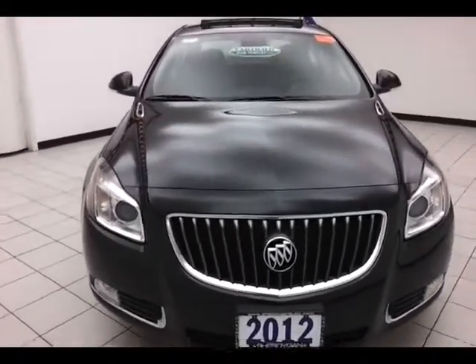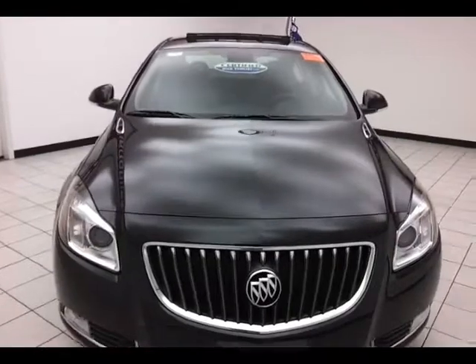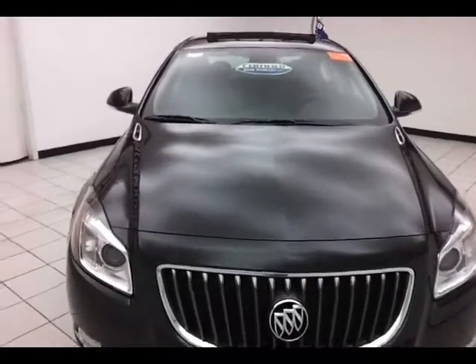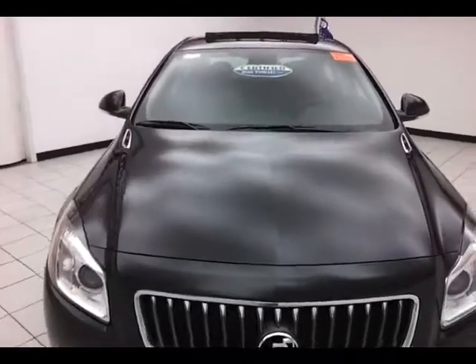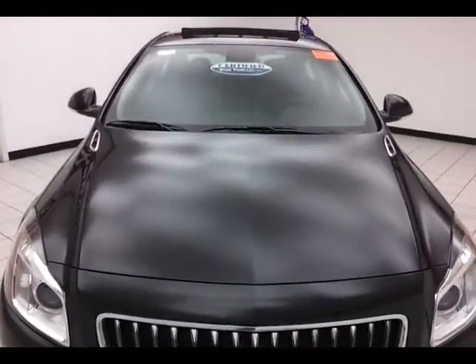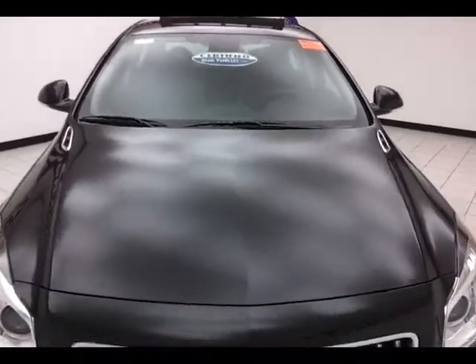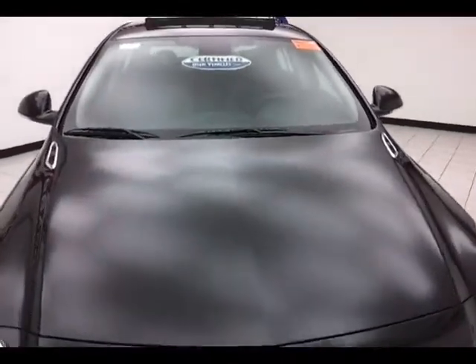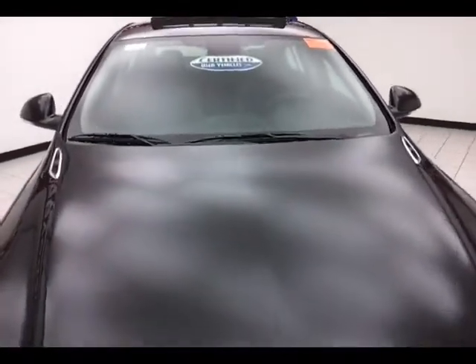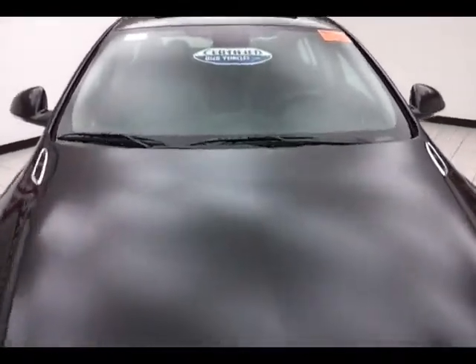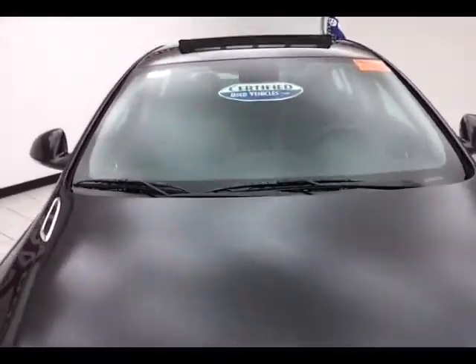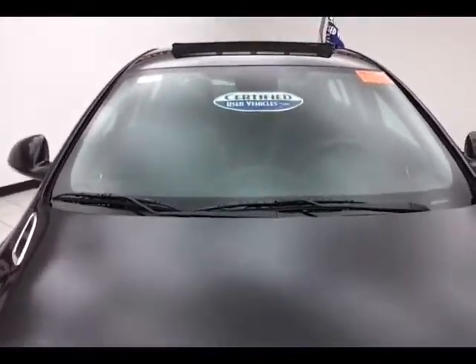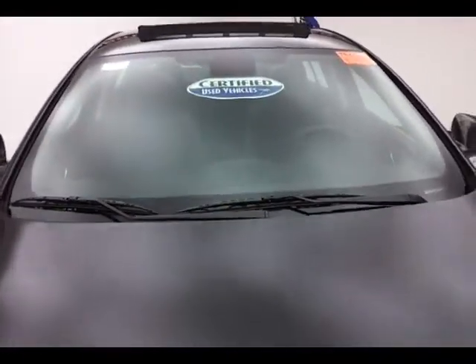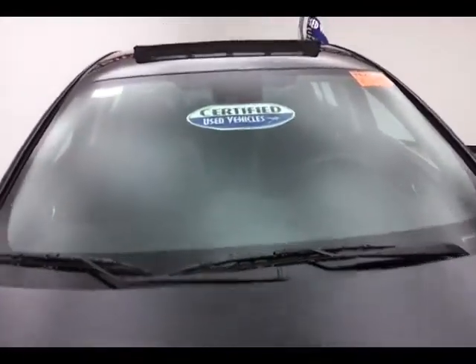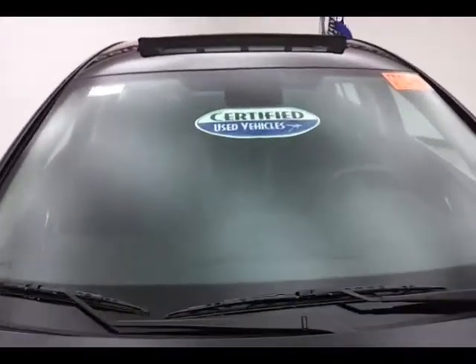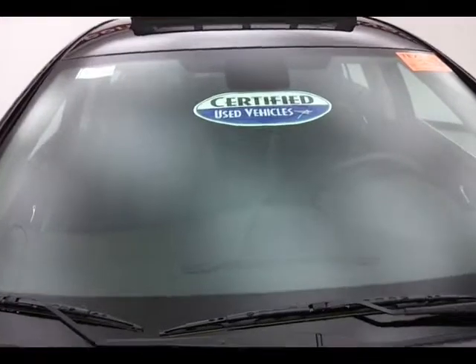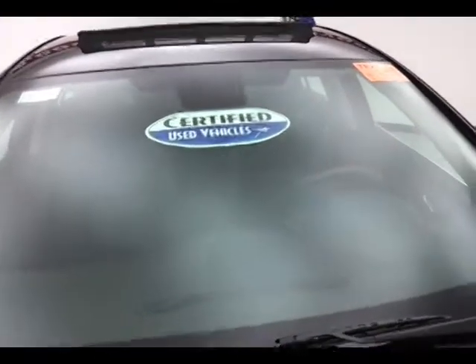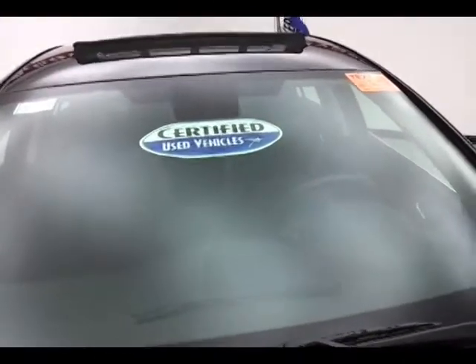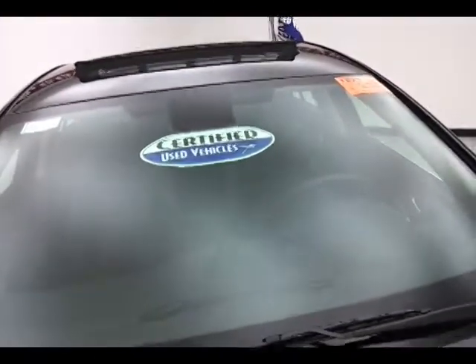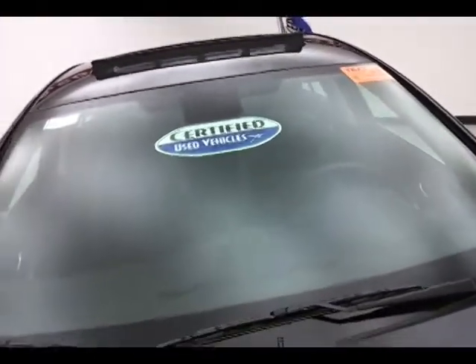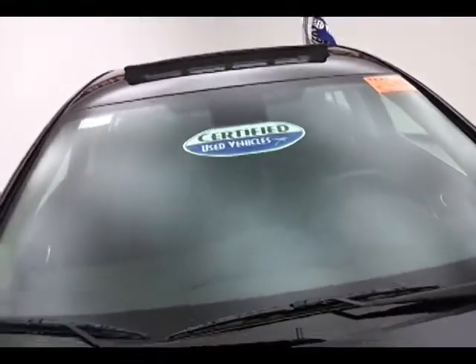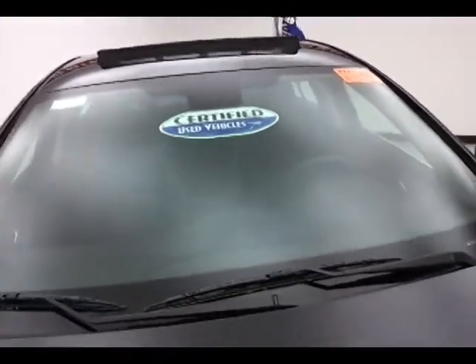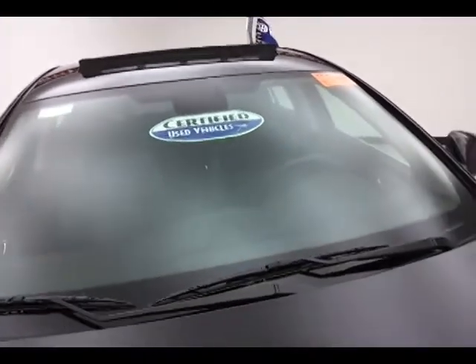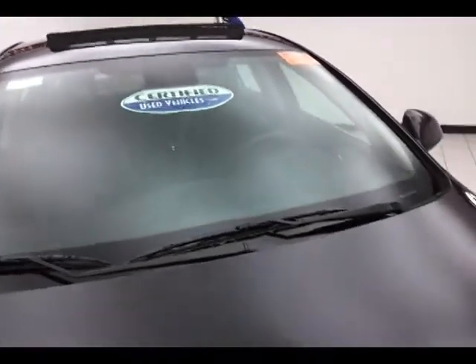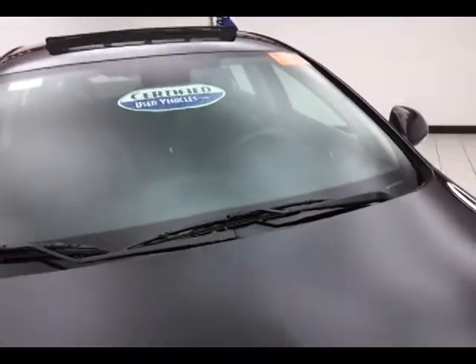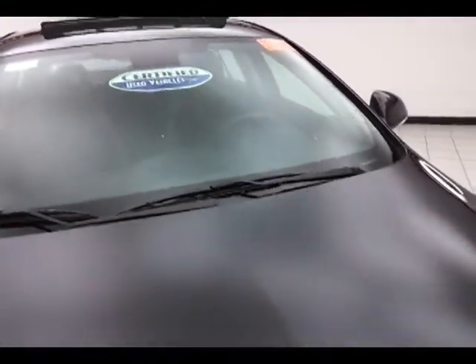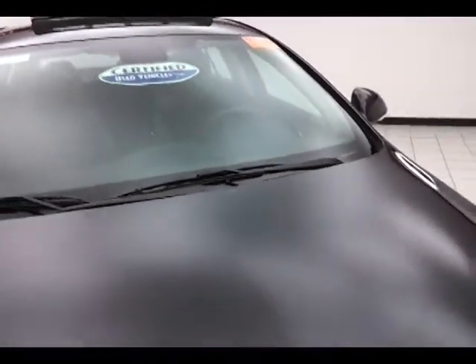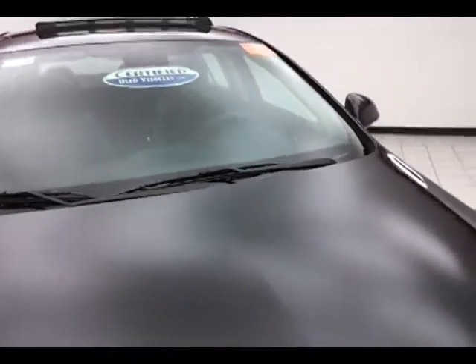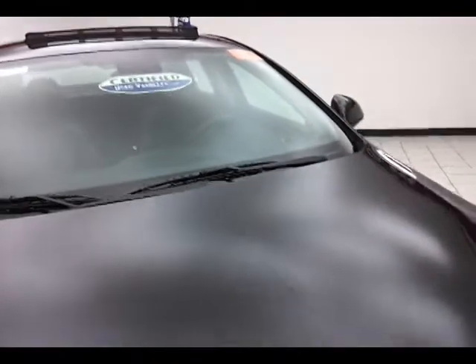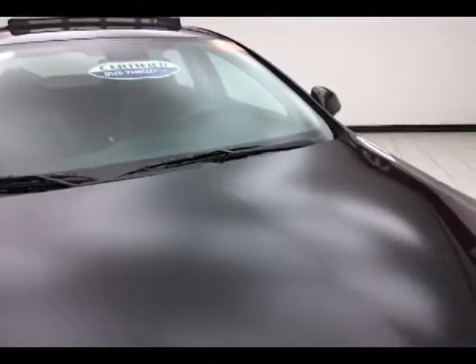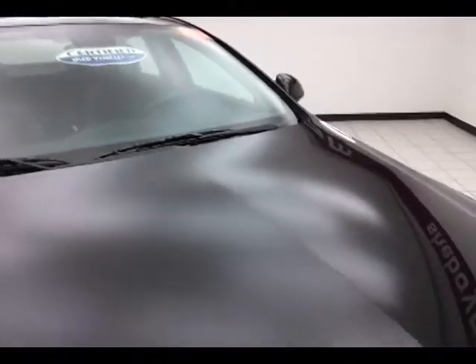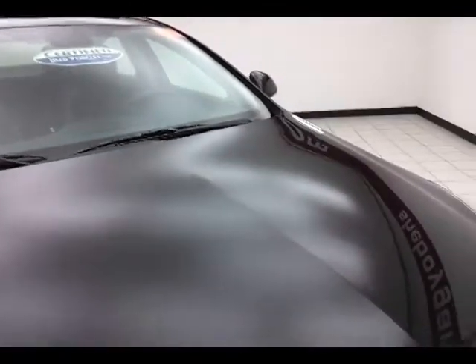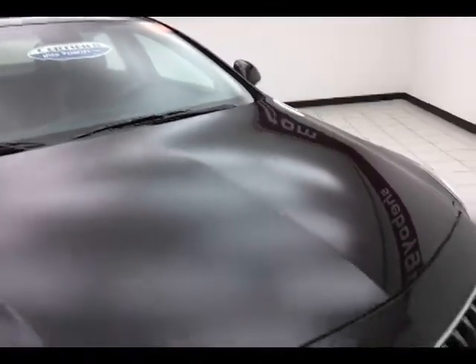Black onyx in color. After our inspection, it does qualify for our certified used vehicle program, giving you the balance of a four-year, 50,000-mile bumper-to-bumper and a seven-year, 100,000-mile powertrain warranty.